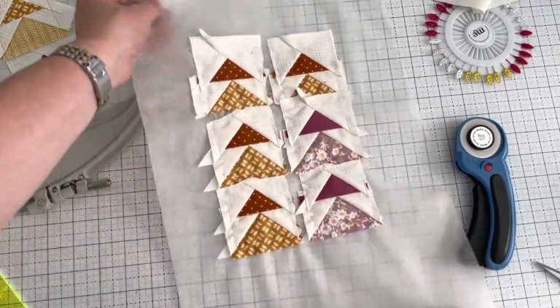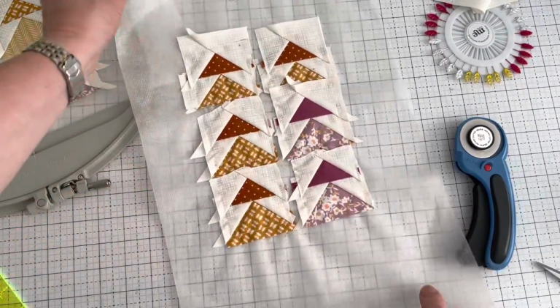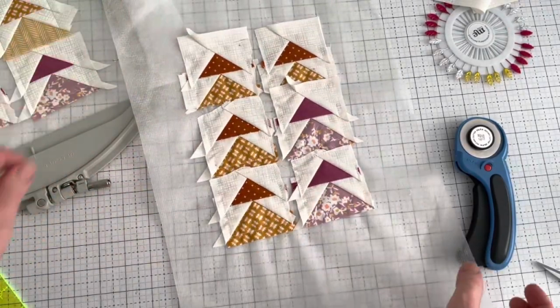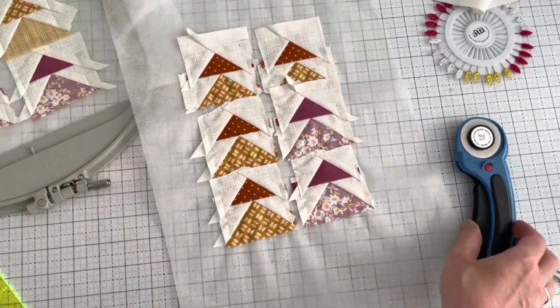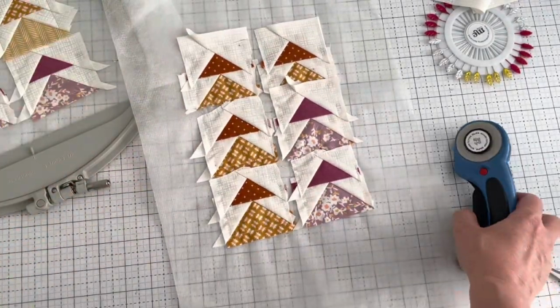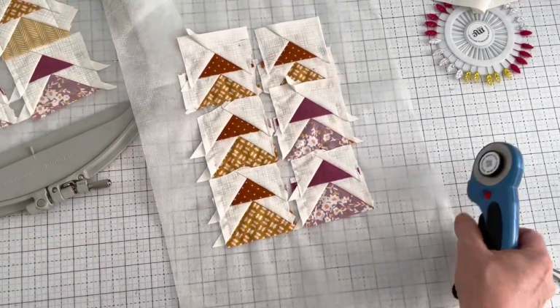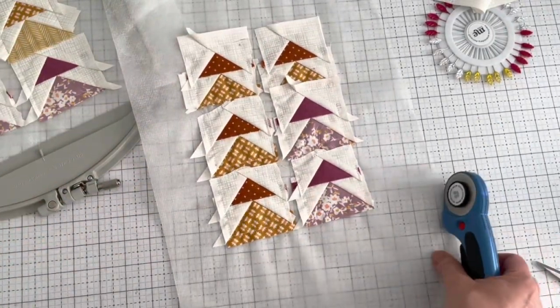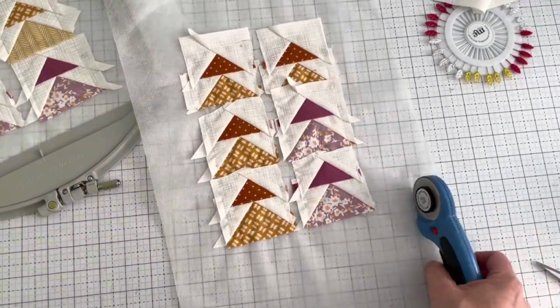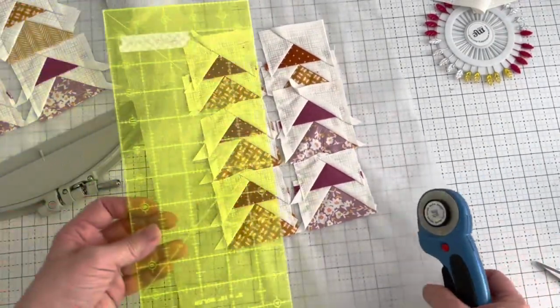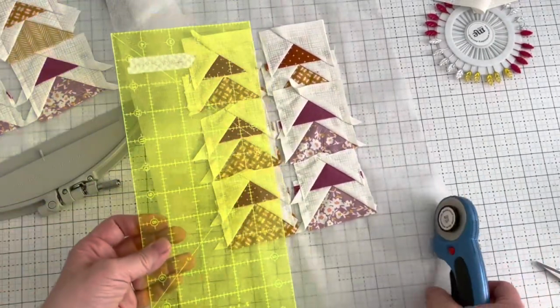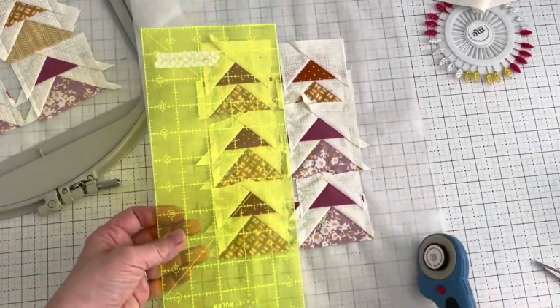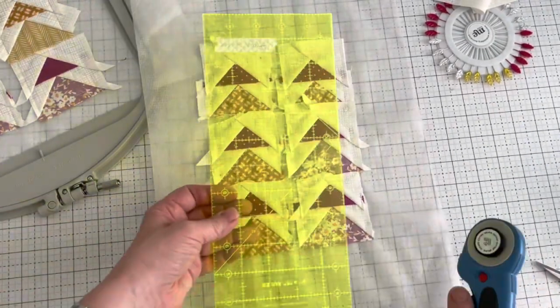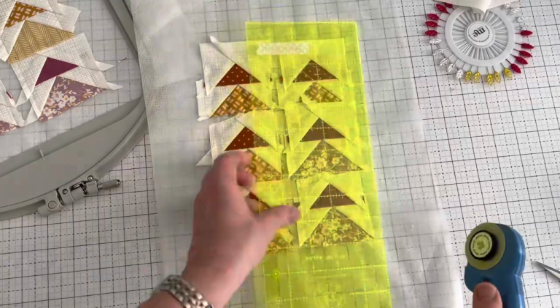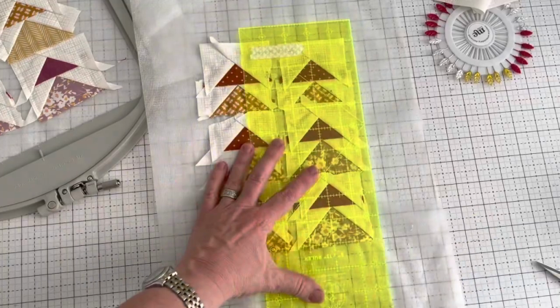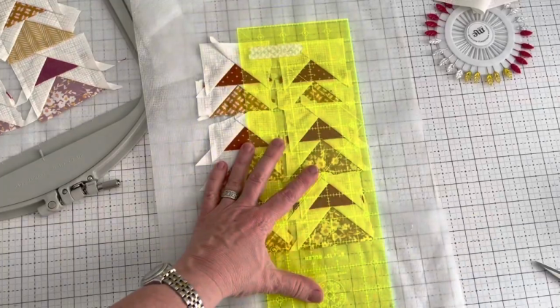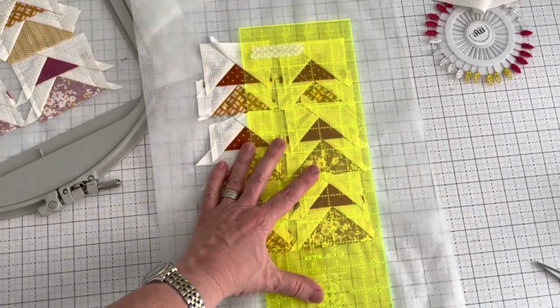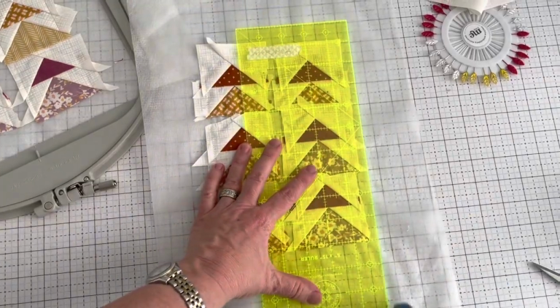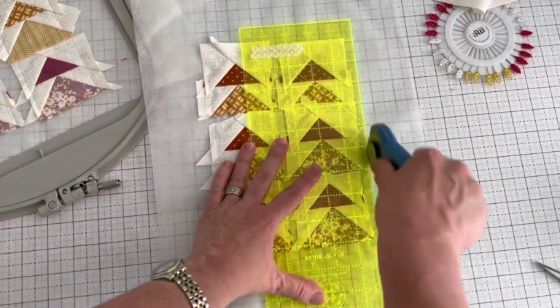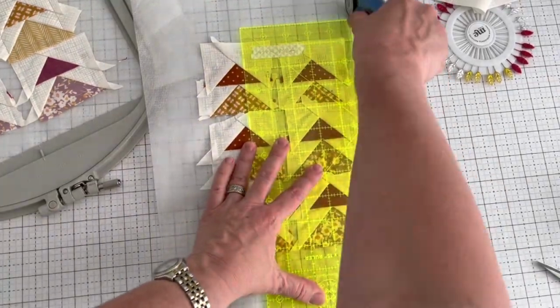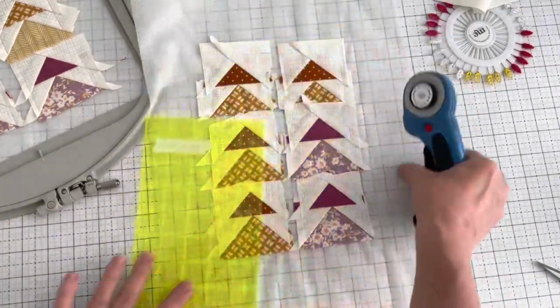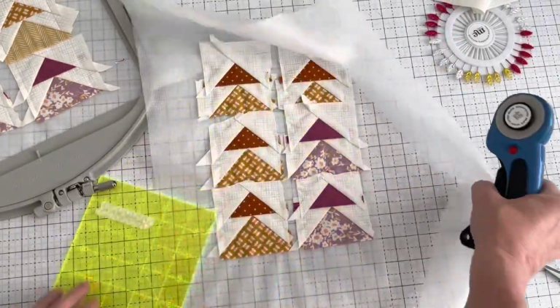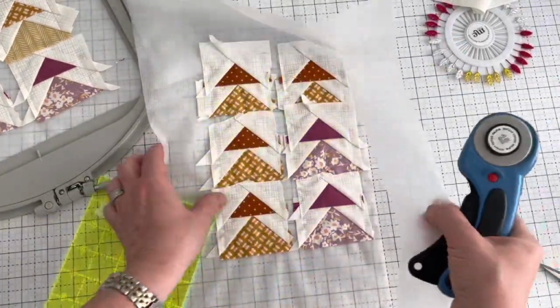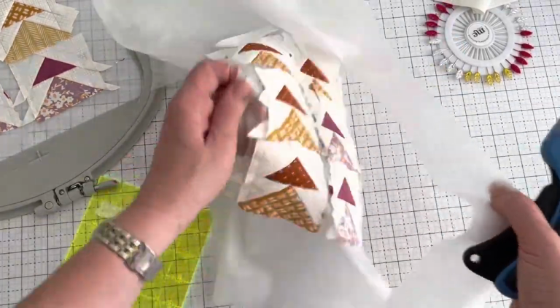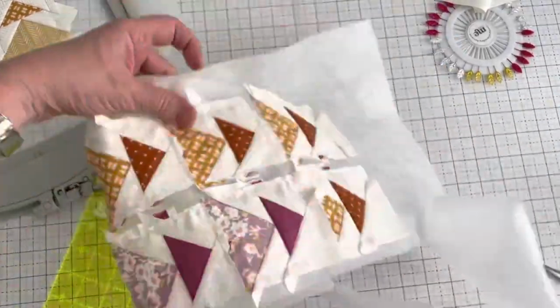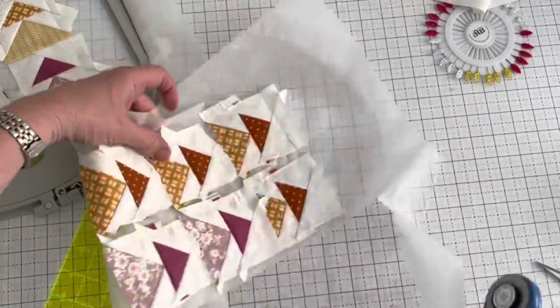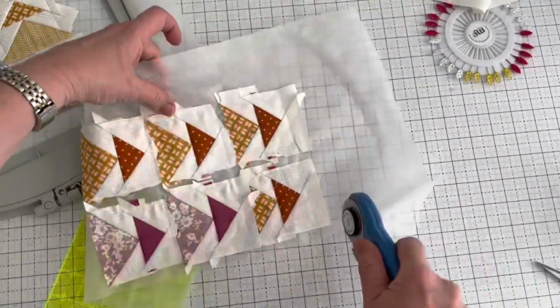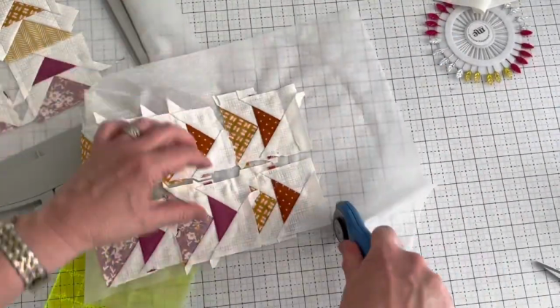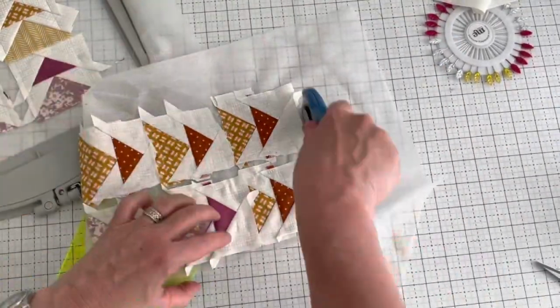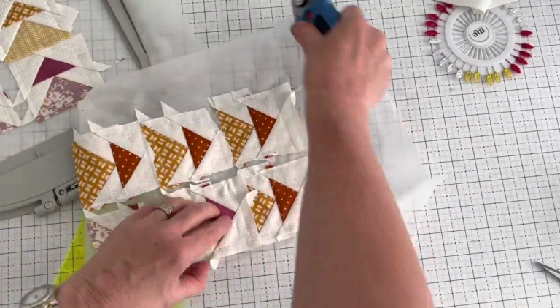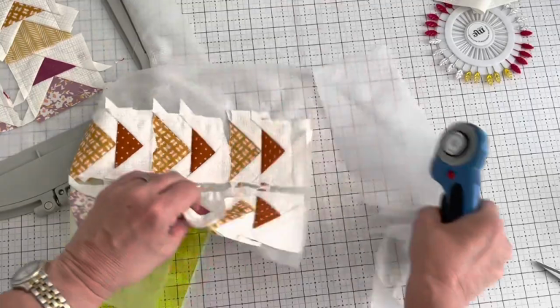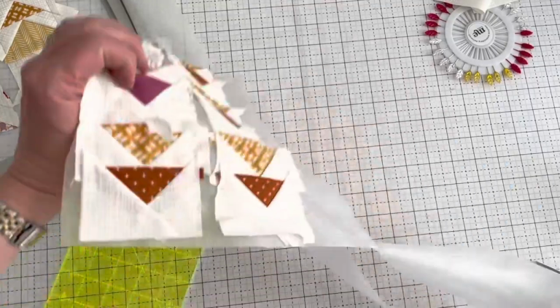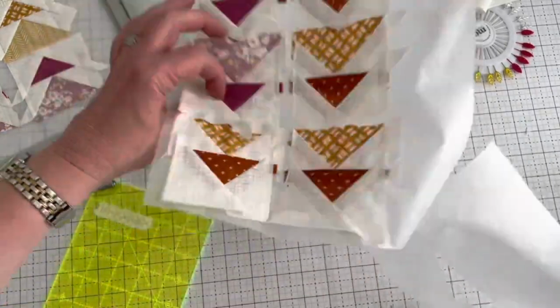Now I'll show you how I trim these blocks really quick. I'm going to just cut the stabilizer fast.